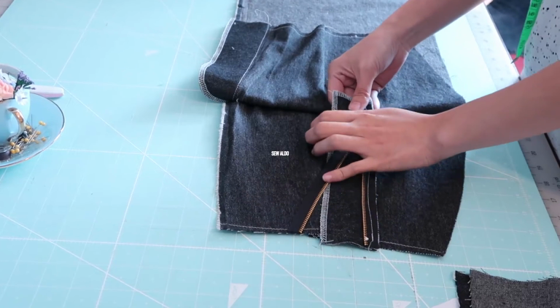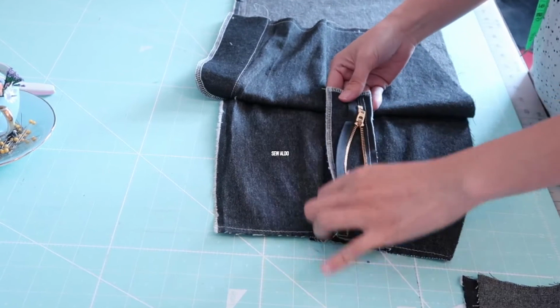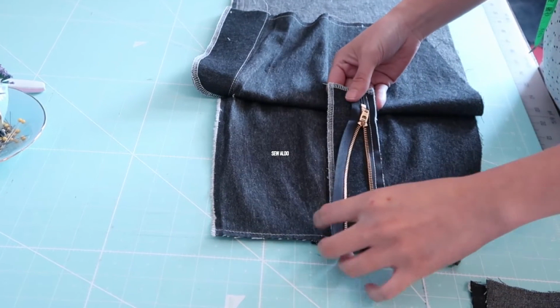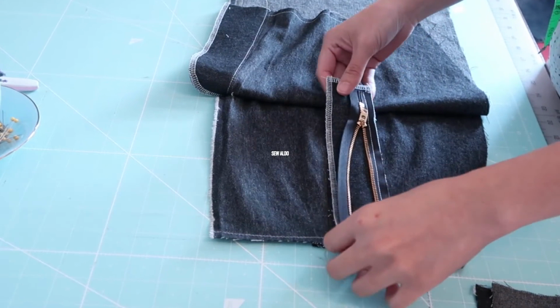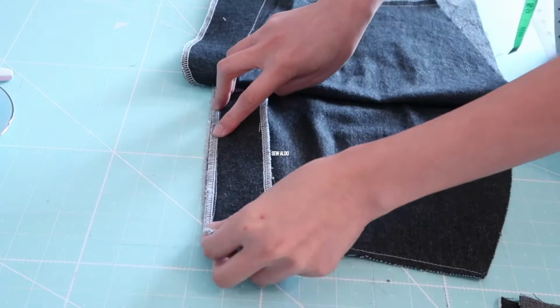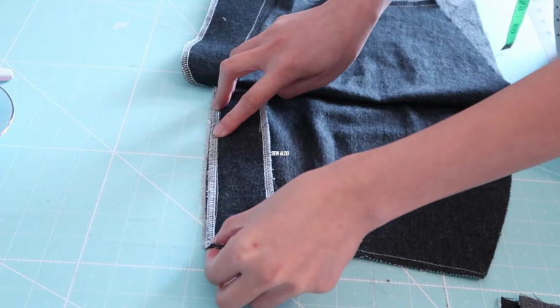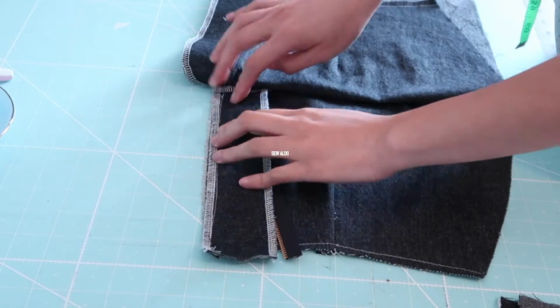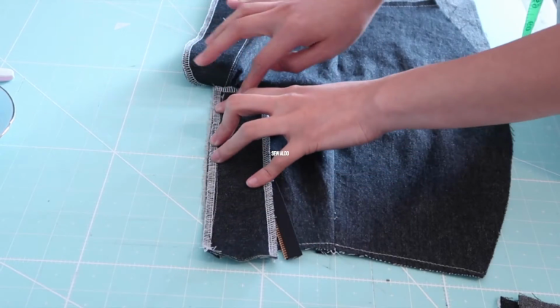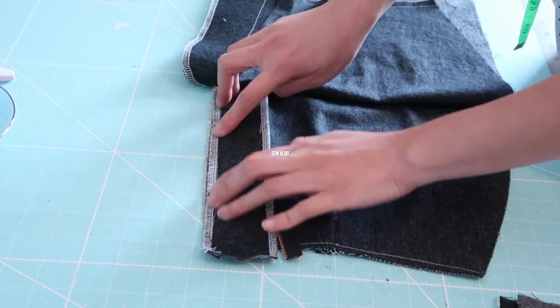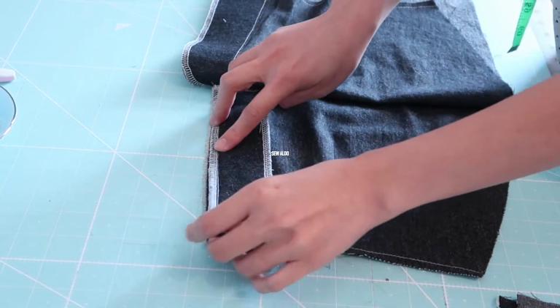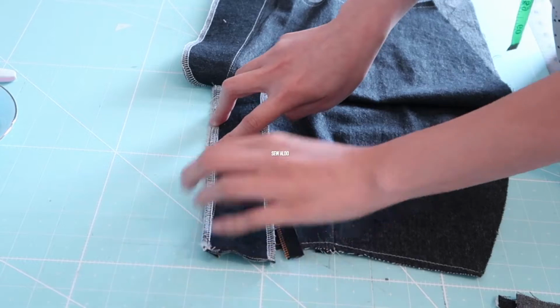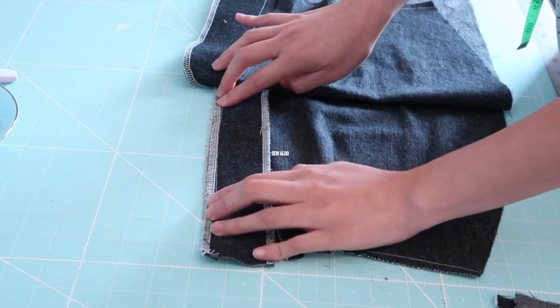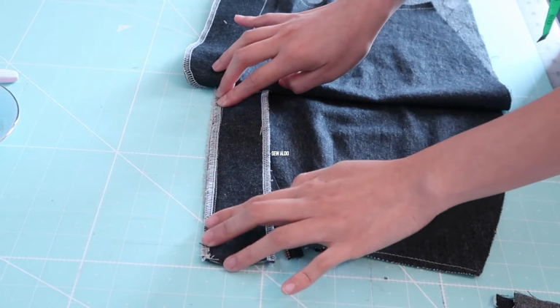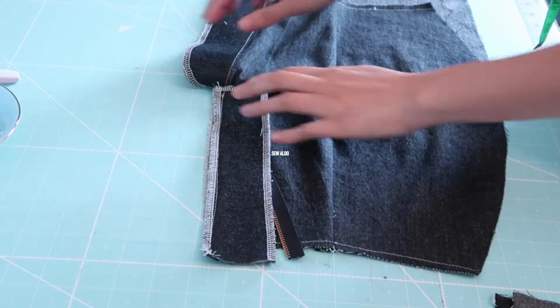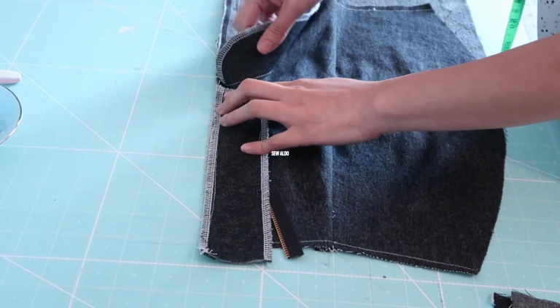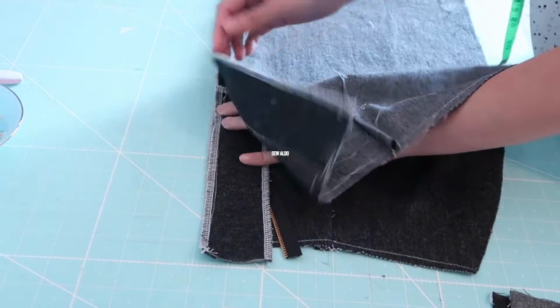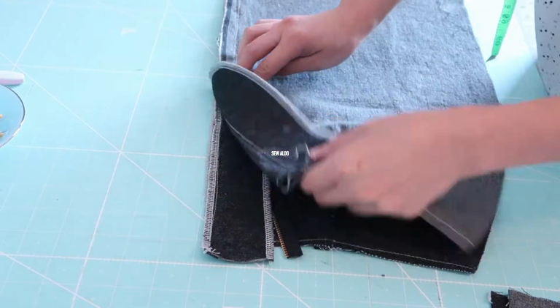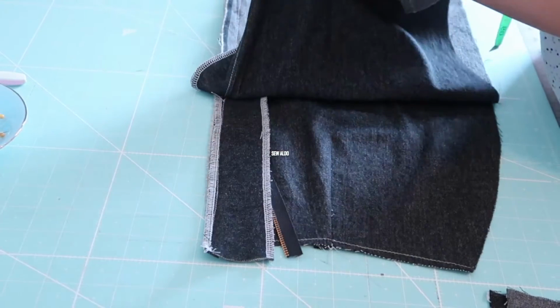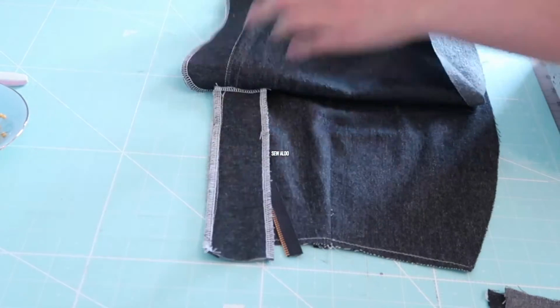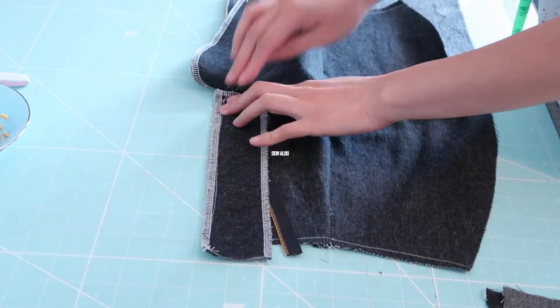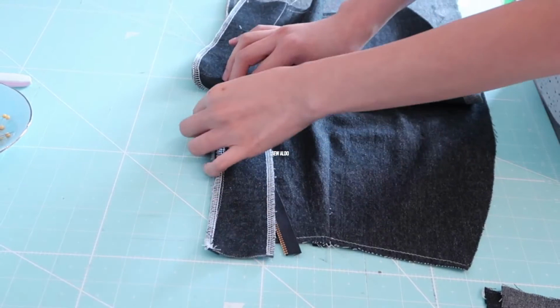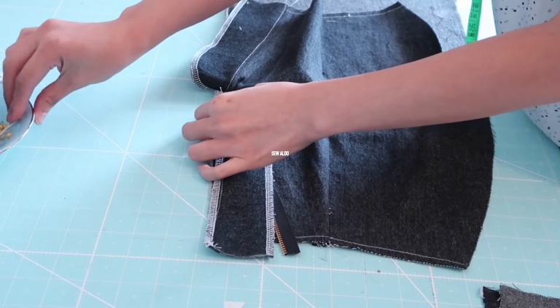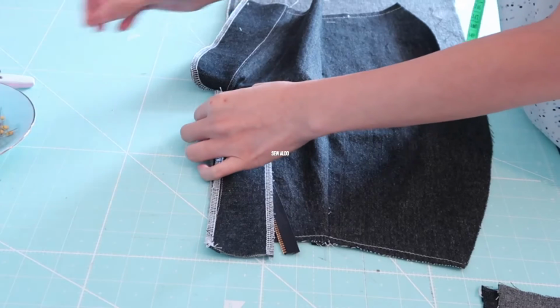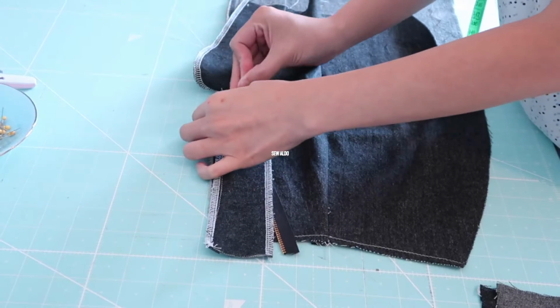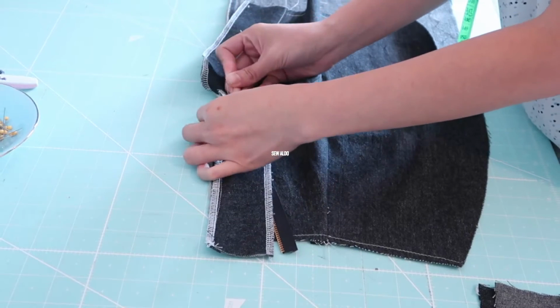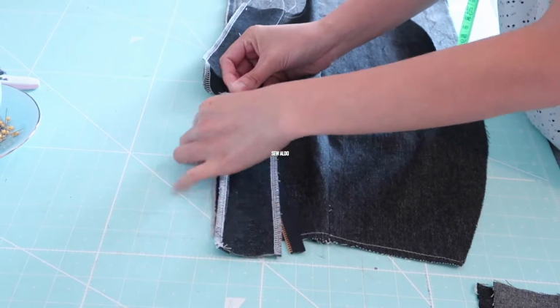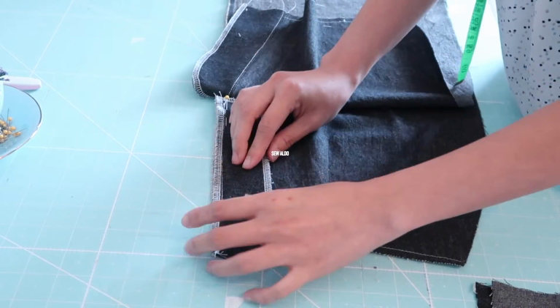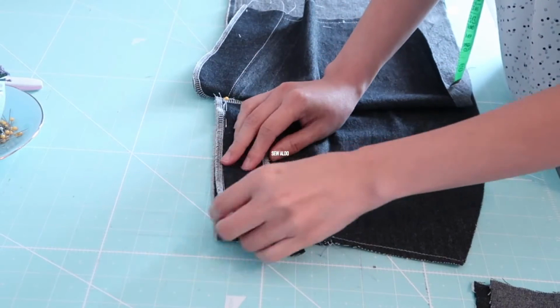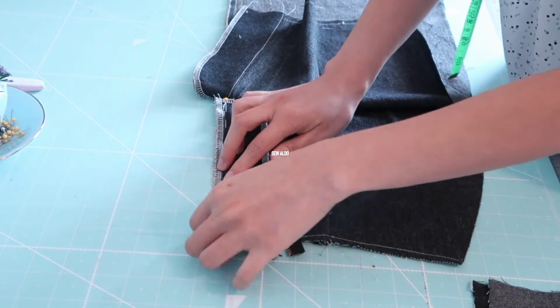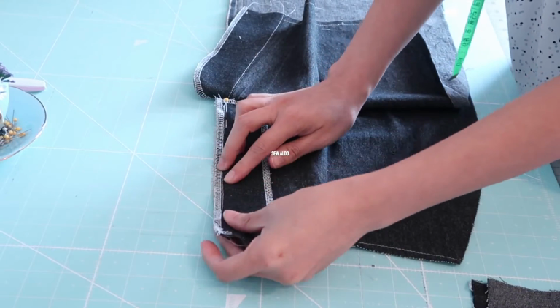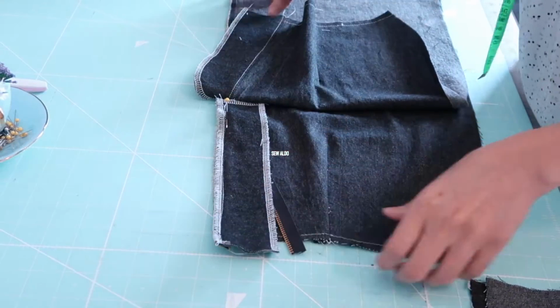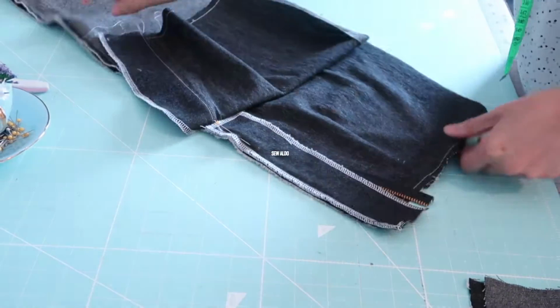Then I am going to sew the zipper guard on the right side of the skirt panel. As you can see I am making sure that everything is lining up, and if you have excess fabric on the top it's okay — we can always trim it off later on.